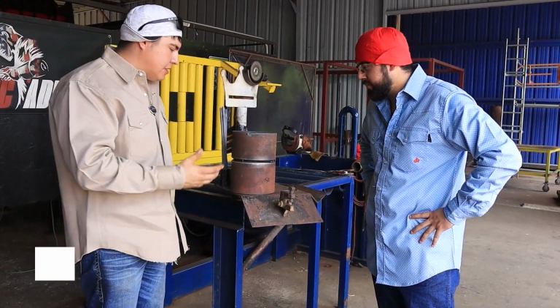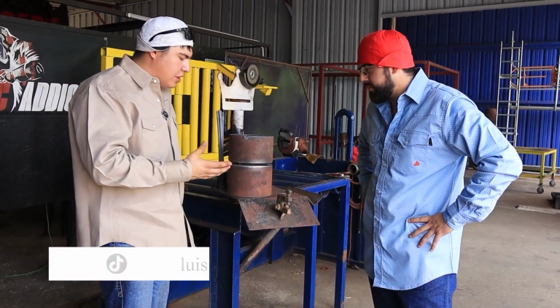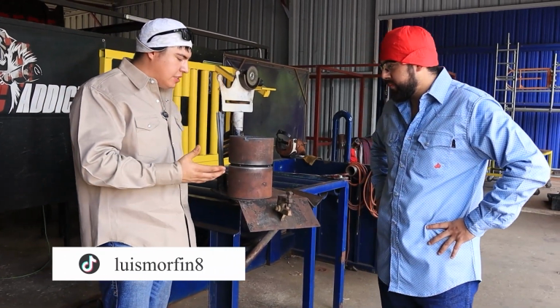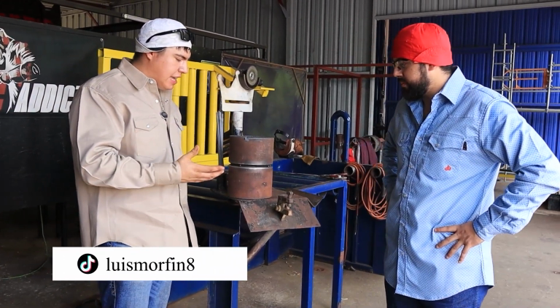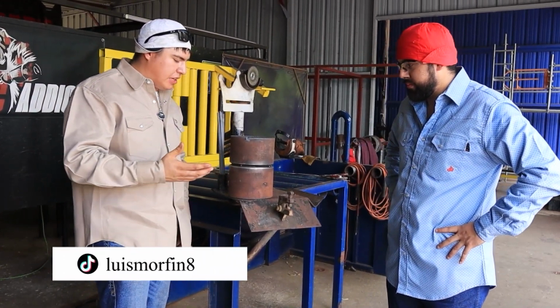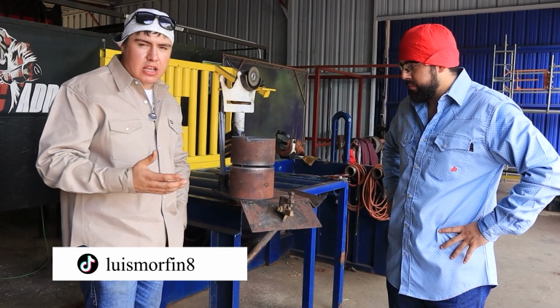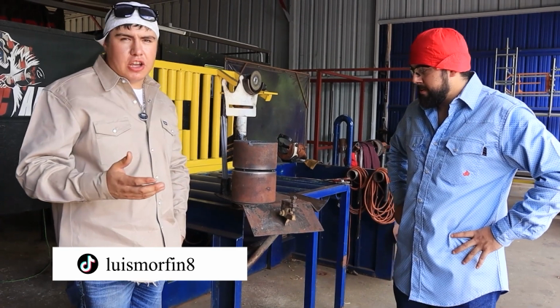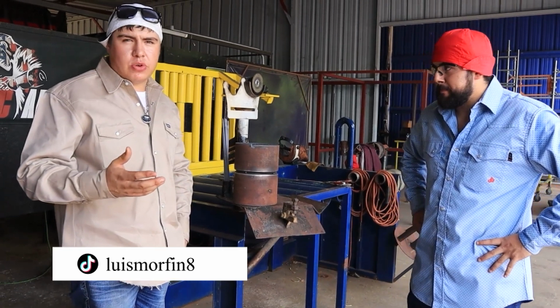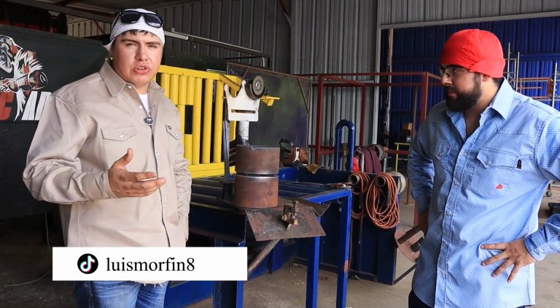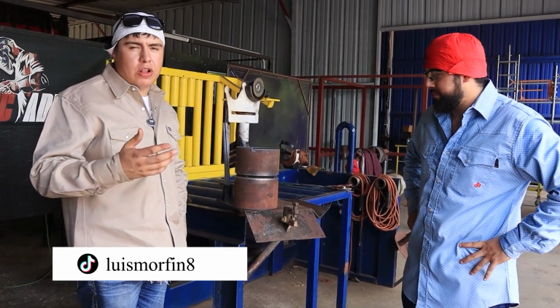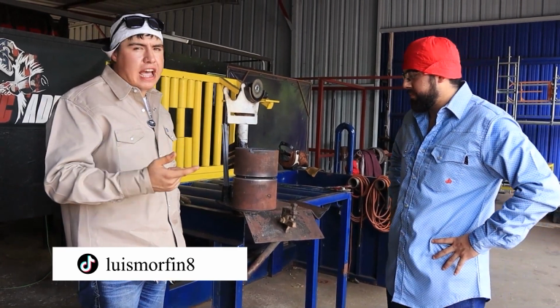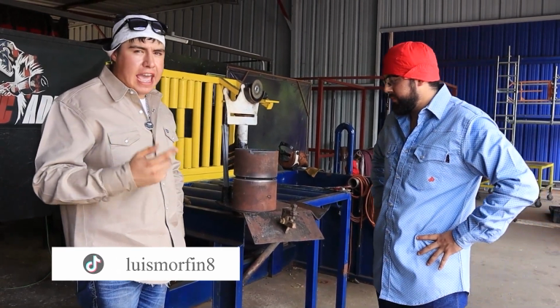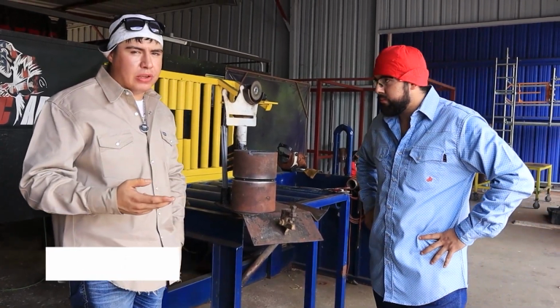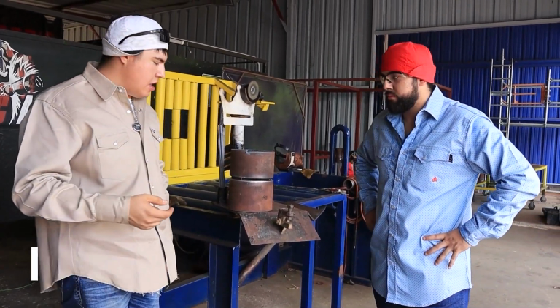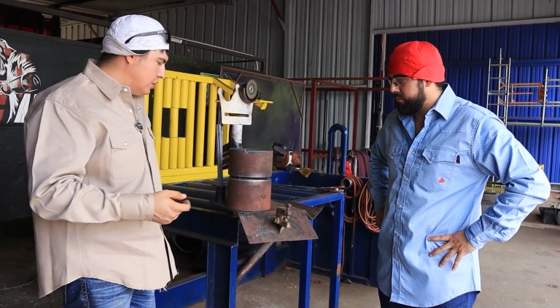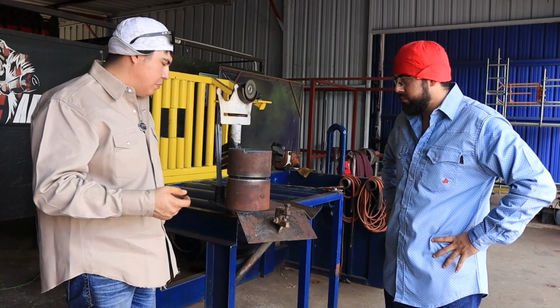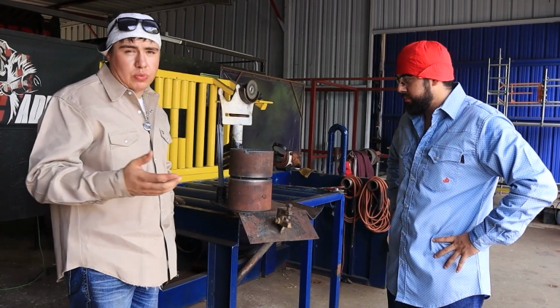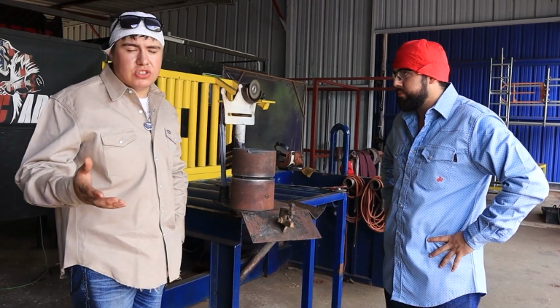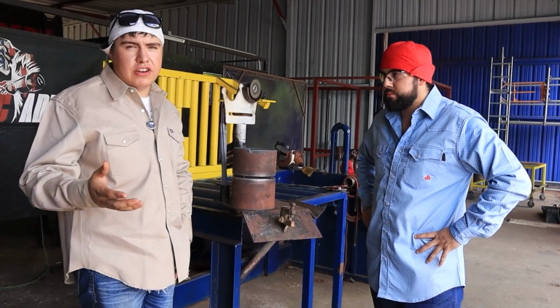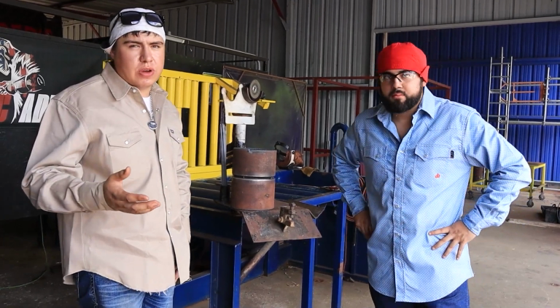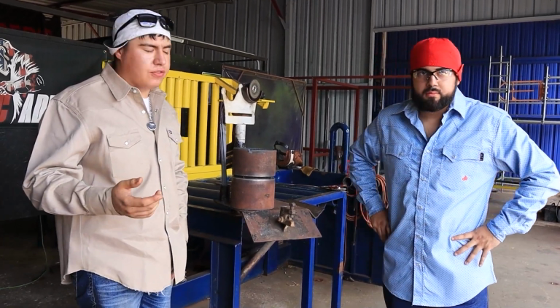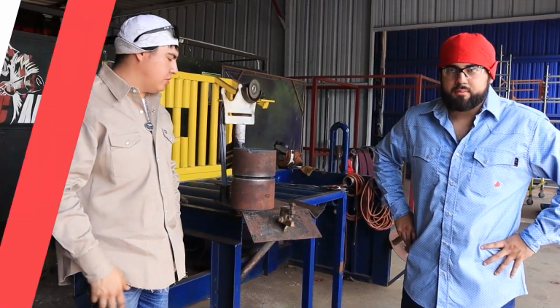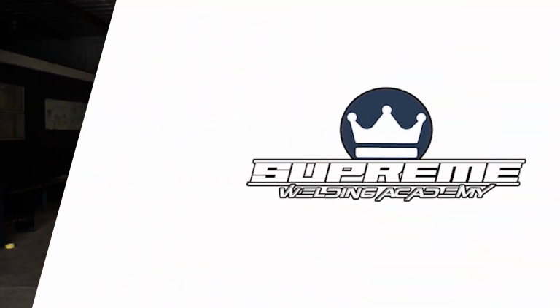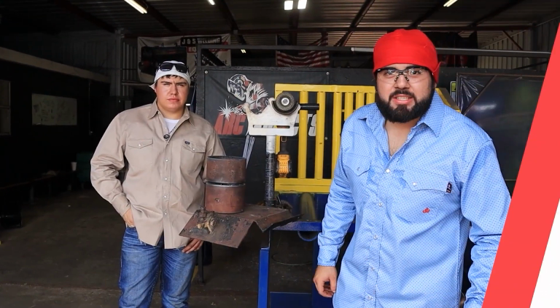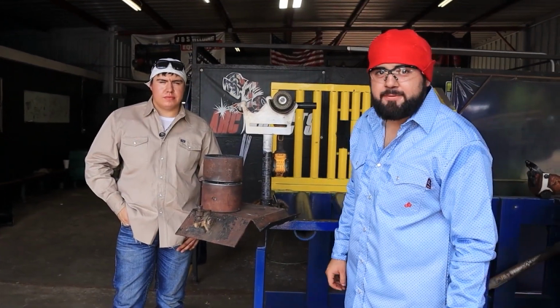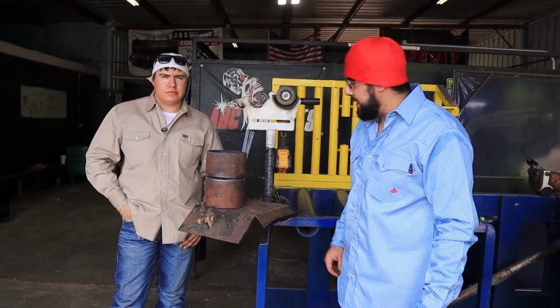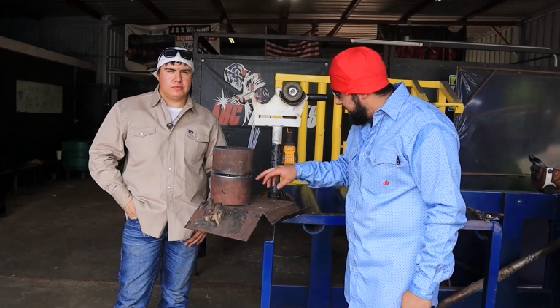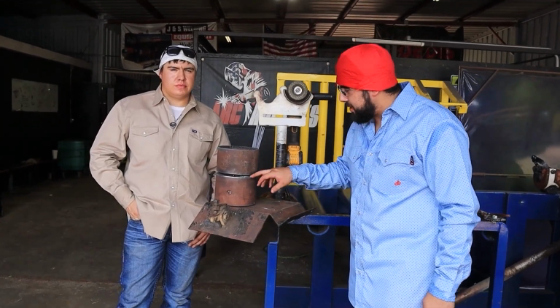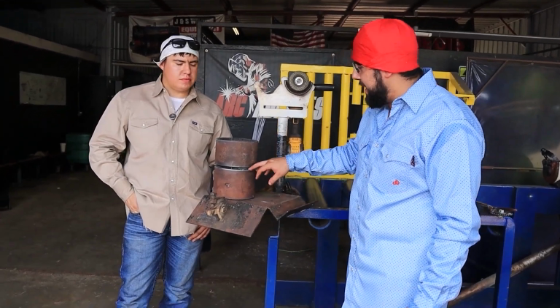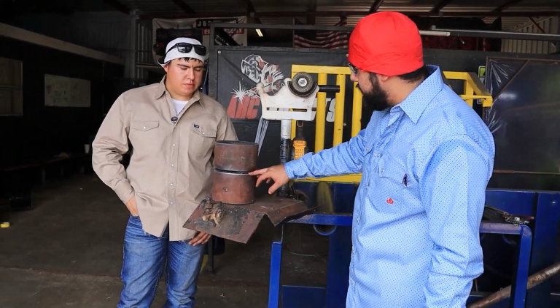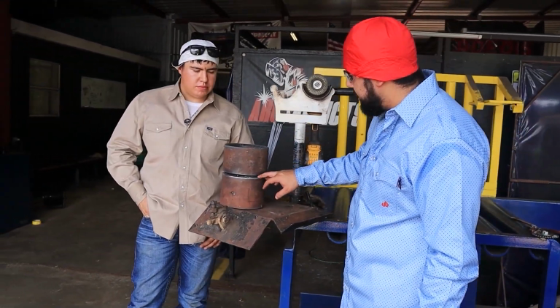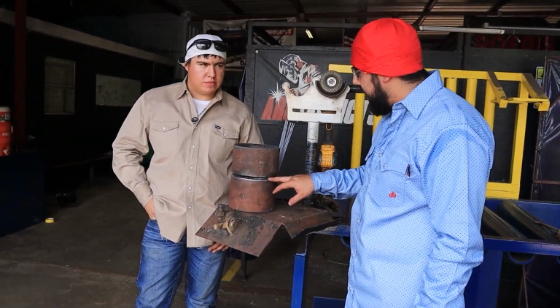Sometimes you'll run into this test just because a lot of companies require you to weld both downhill and uphill, since you'll run into different situations in the field. Today's fit-up is going to be a 3/32 landing with a 3/32 gap.